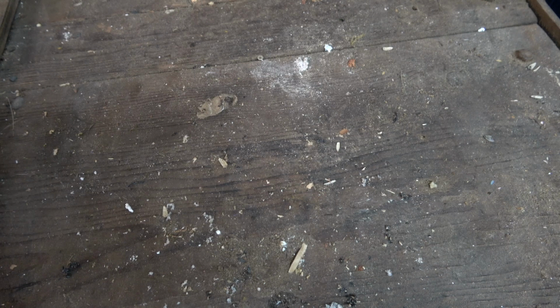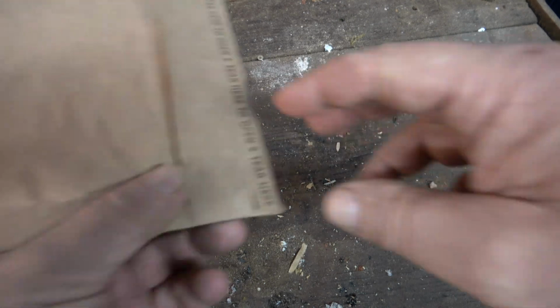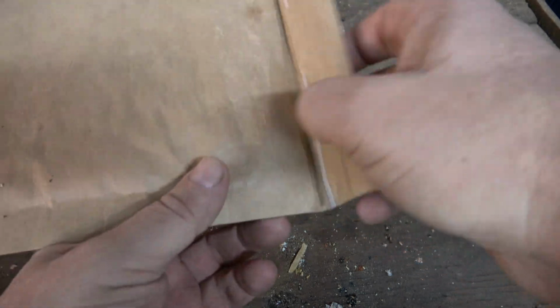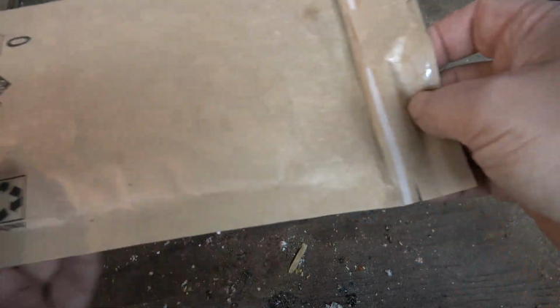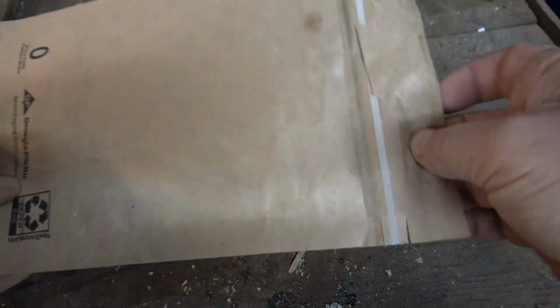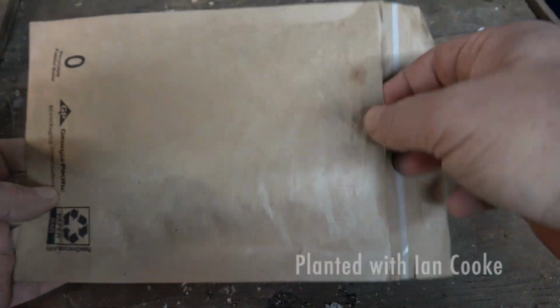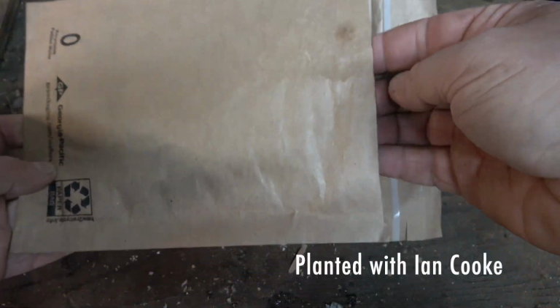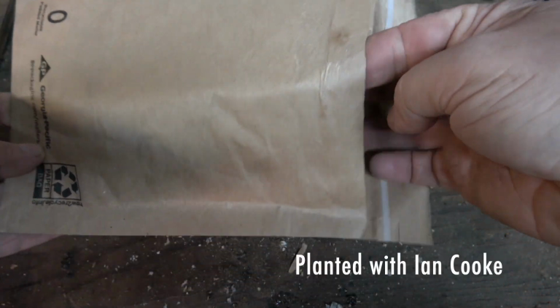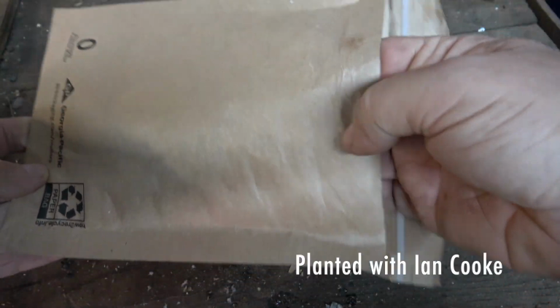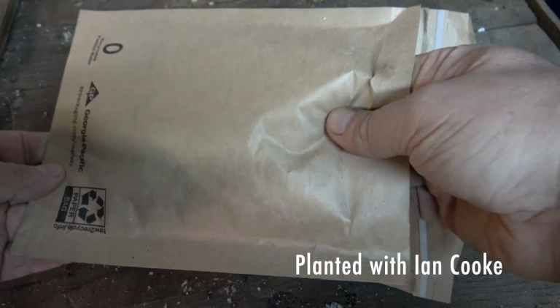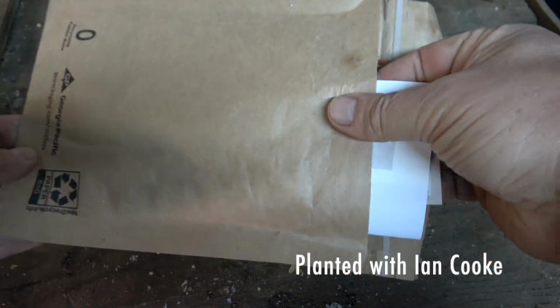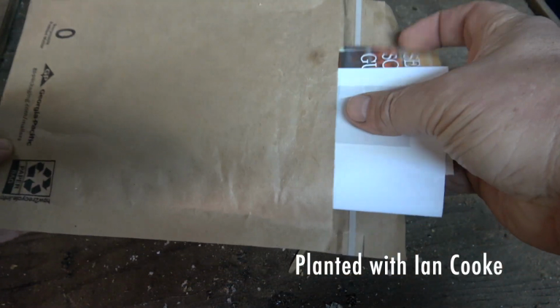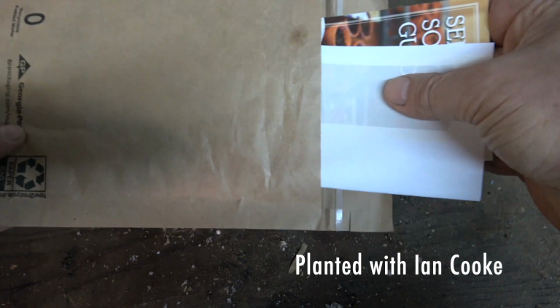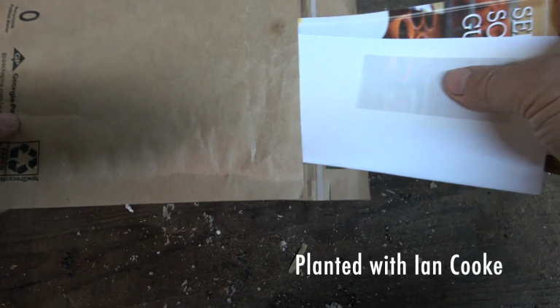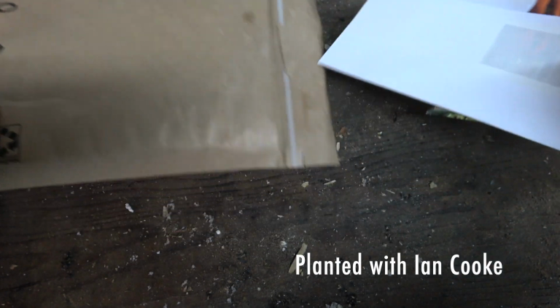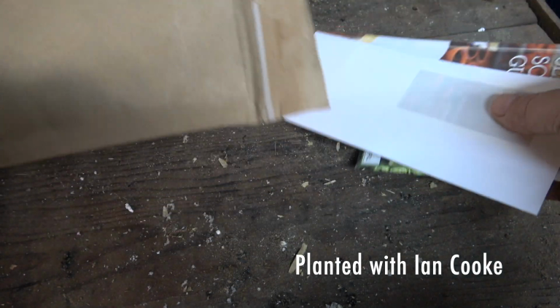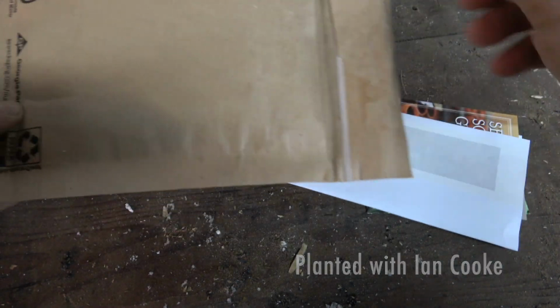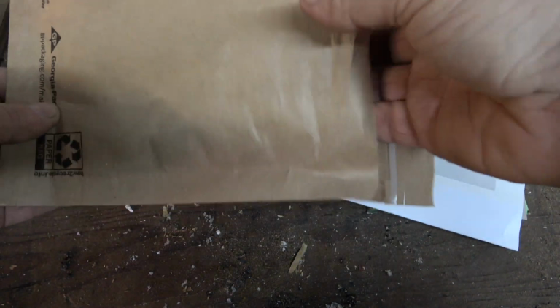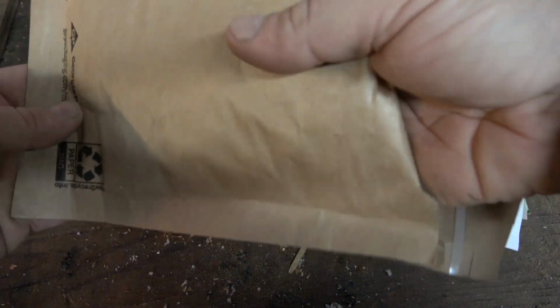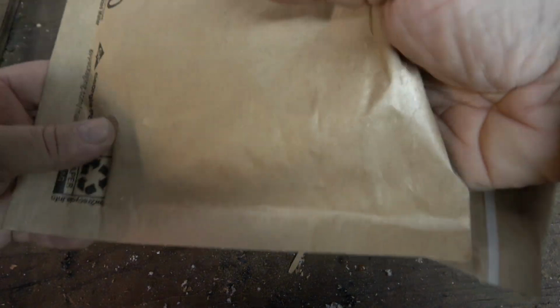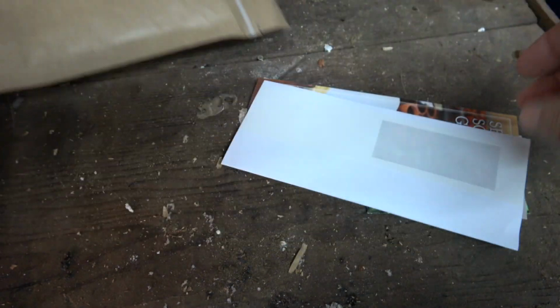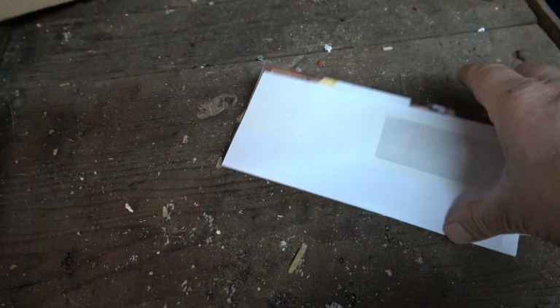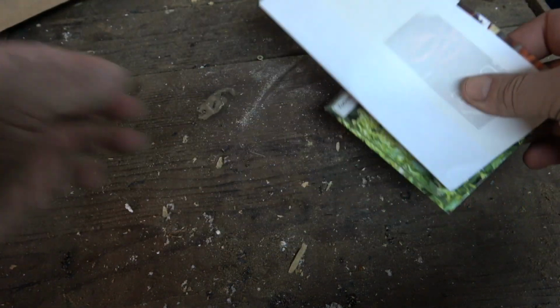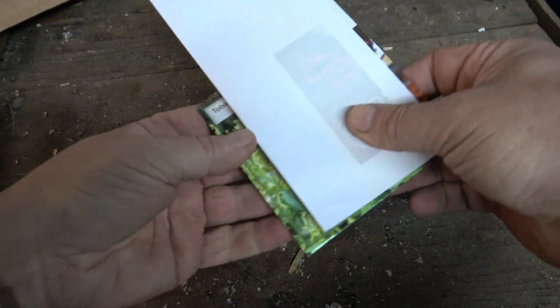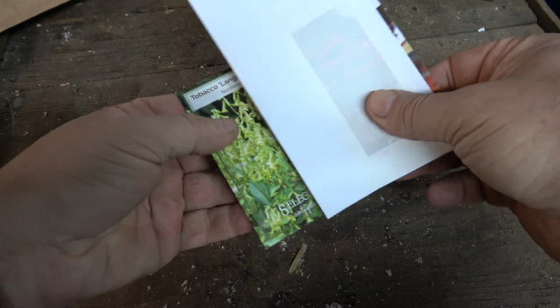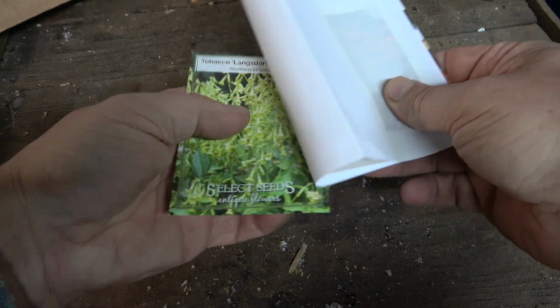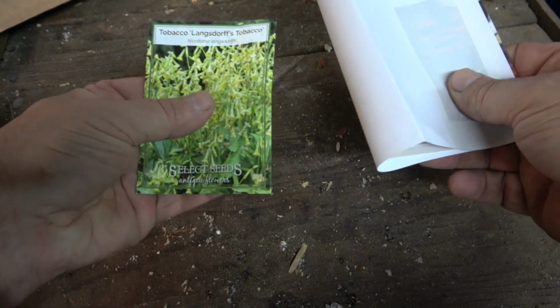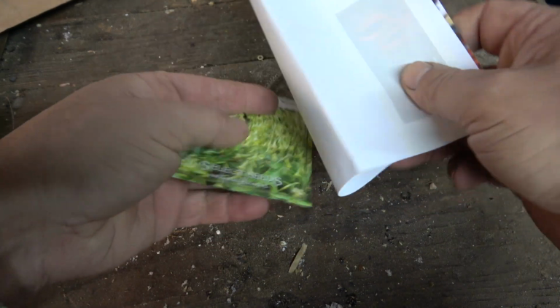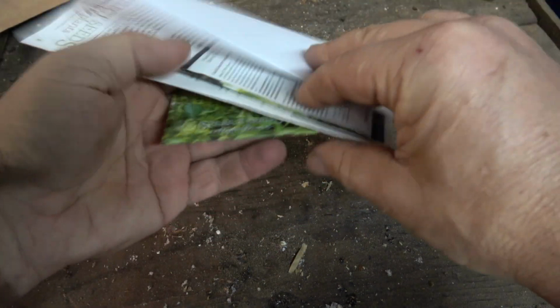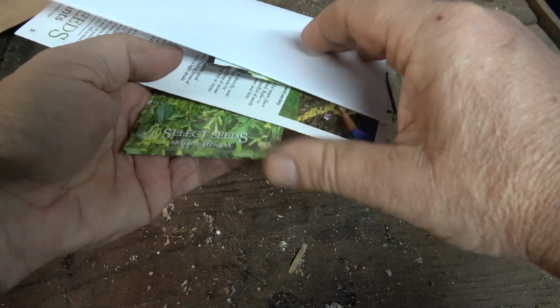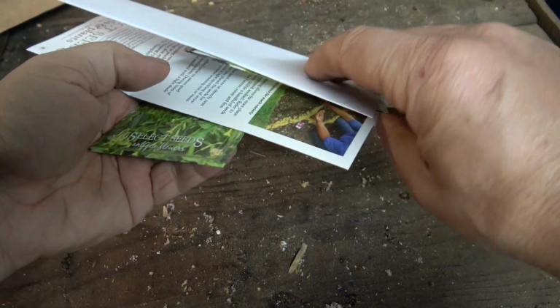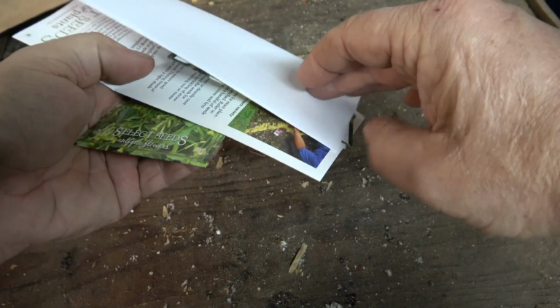My name is Ian and welcome to my gardening channel Plant It! In this video I'm going to demonstrate how to sow three different types of seed, and that covers the vast majority of seeds that you might want to grow yourself.